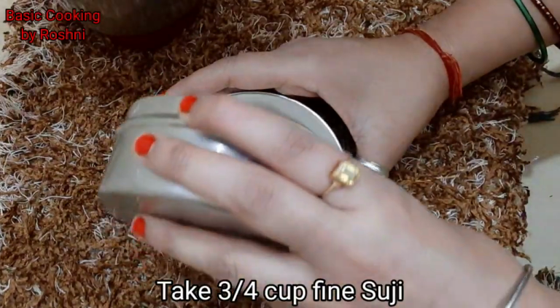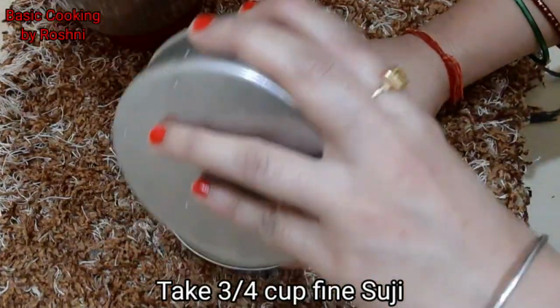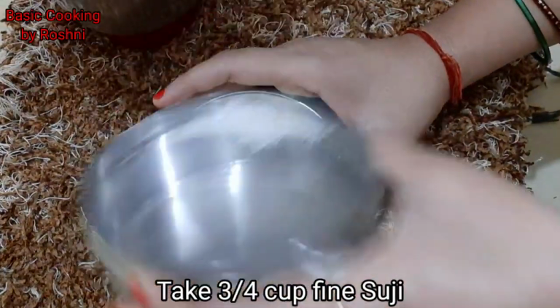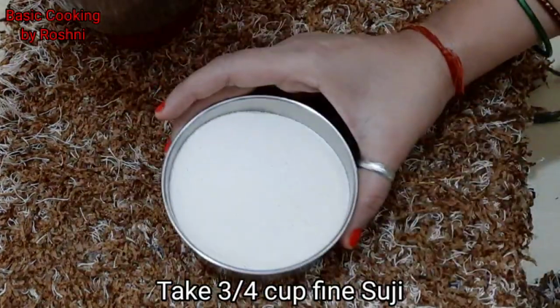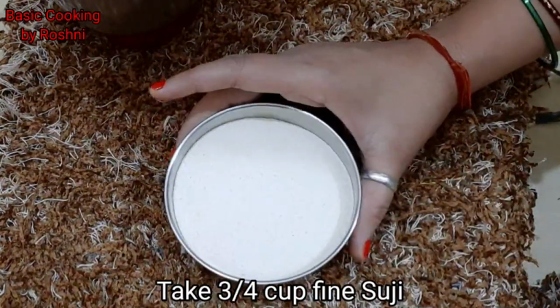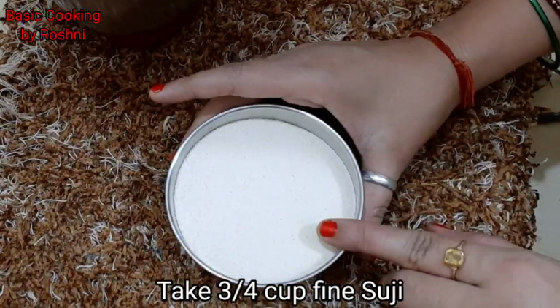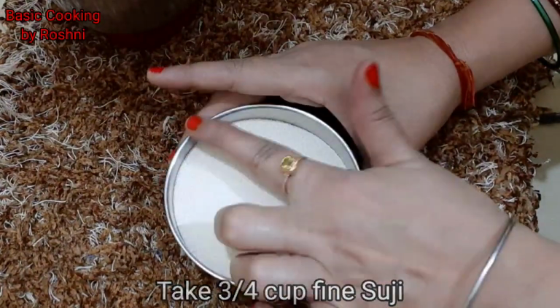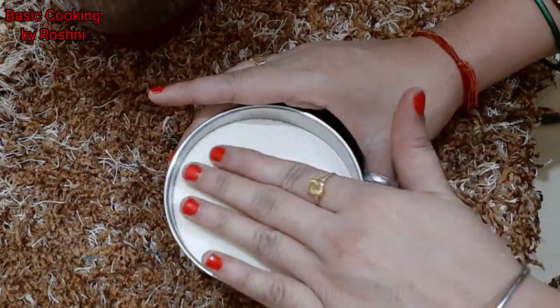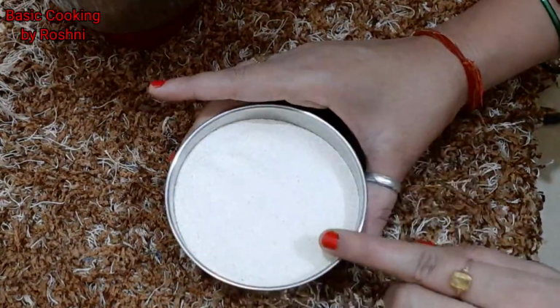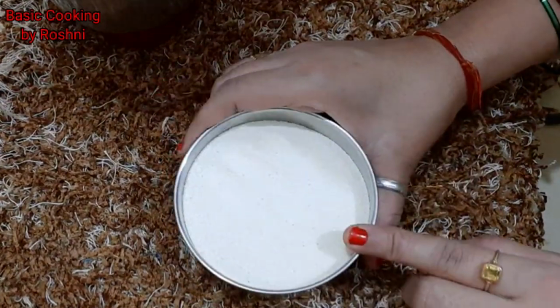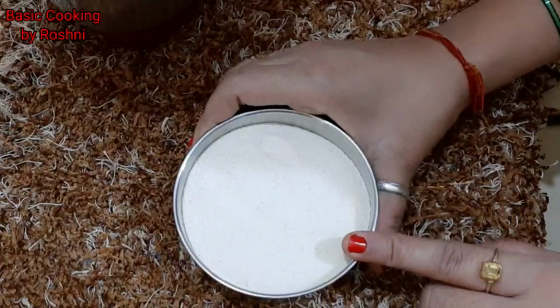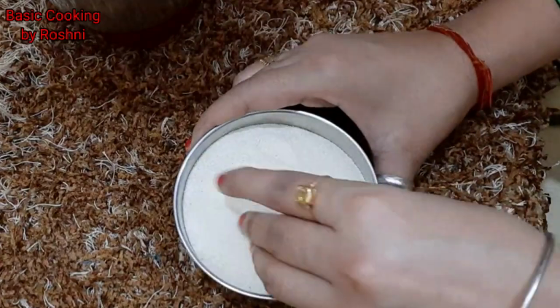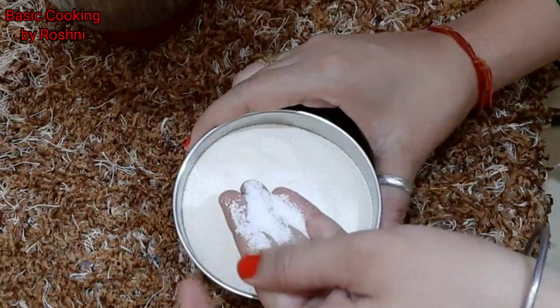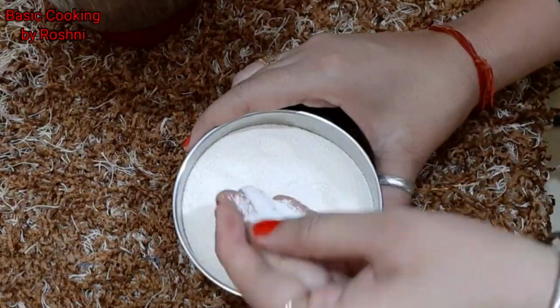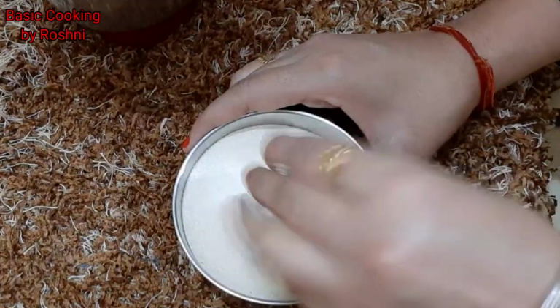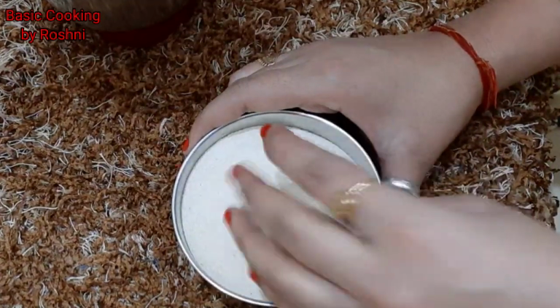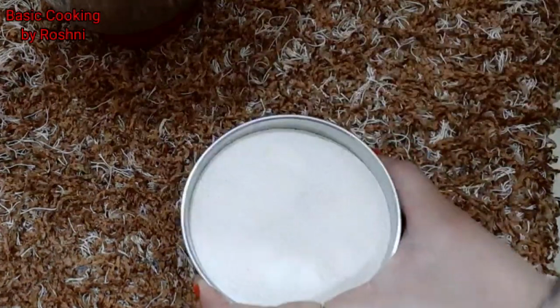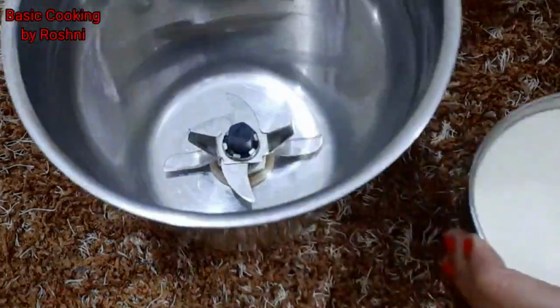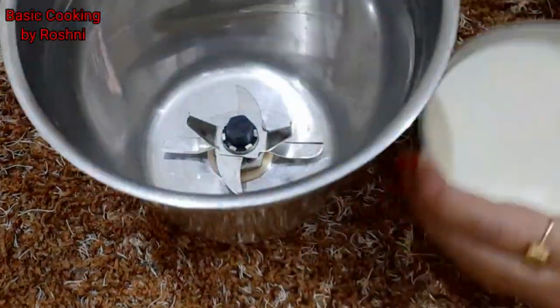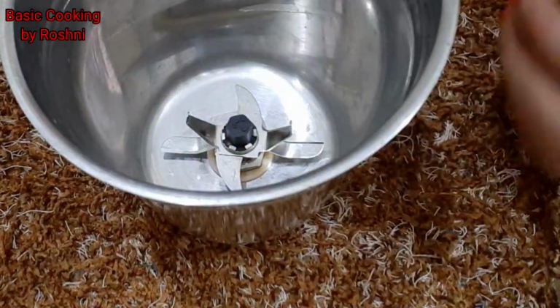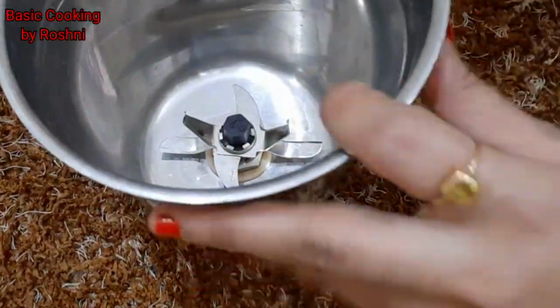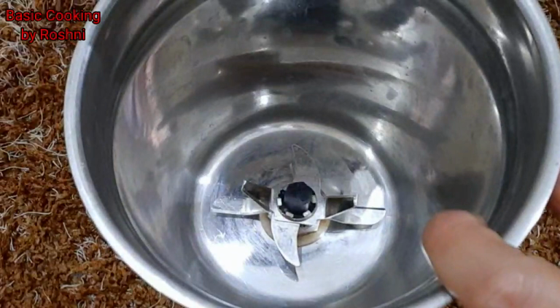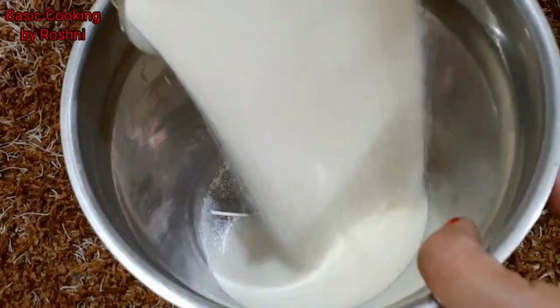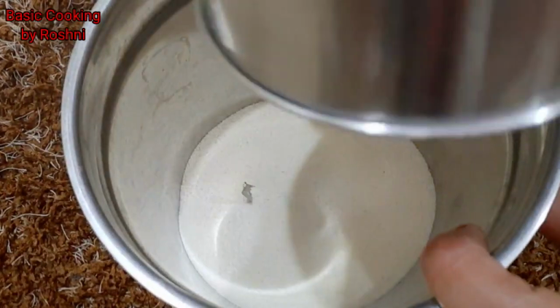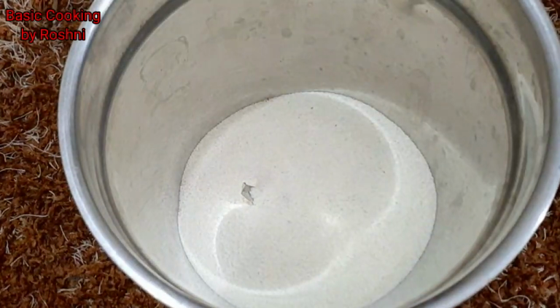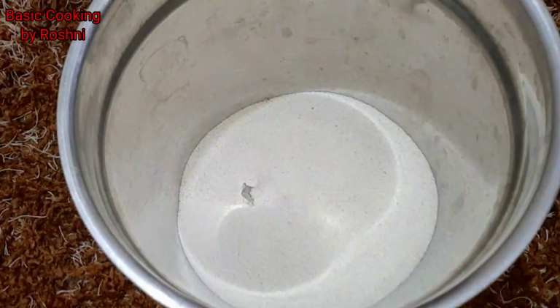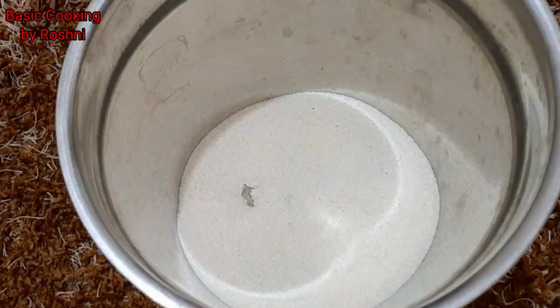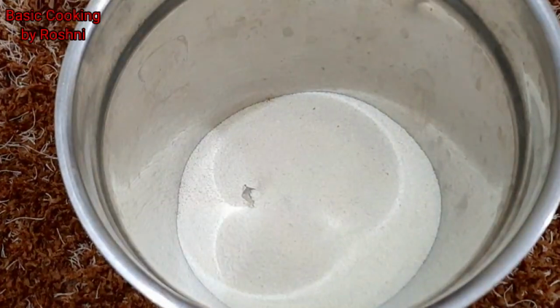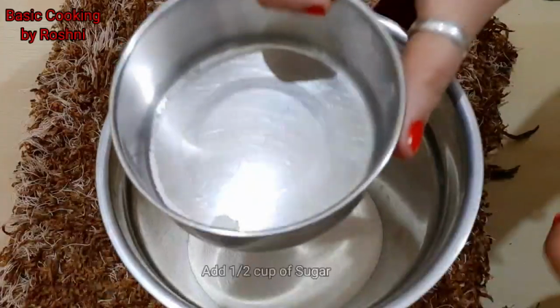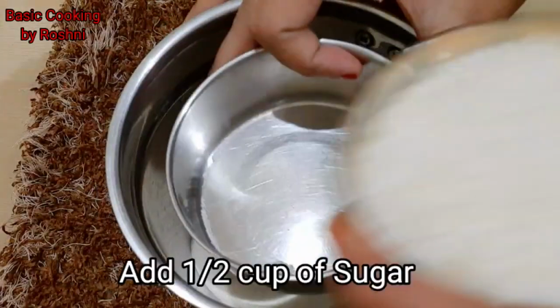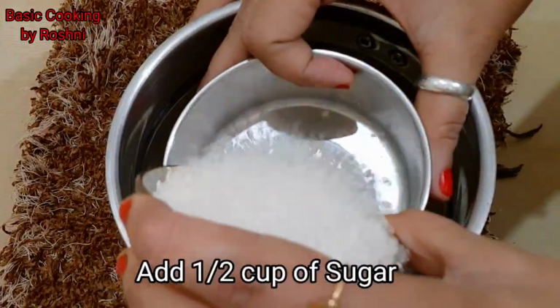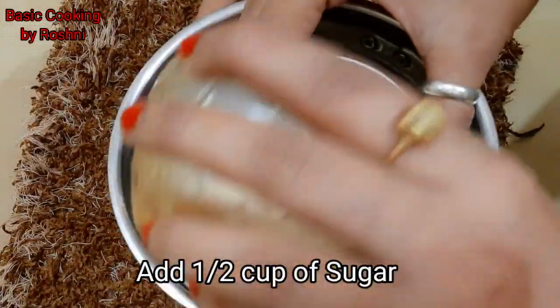First, we will add 3/4 cup of suji. We will add 1/4 cup of maida. We will add 1/2 cup of sugar. We will mix it together.